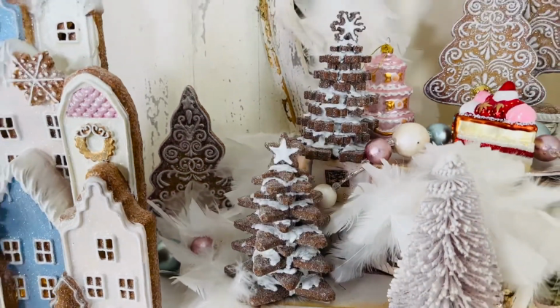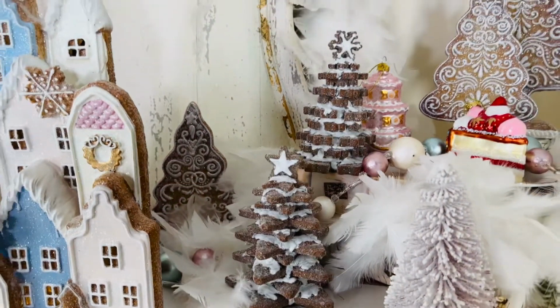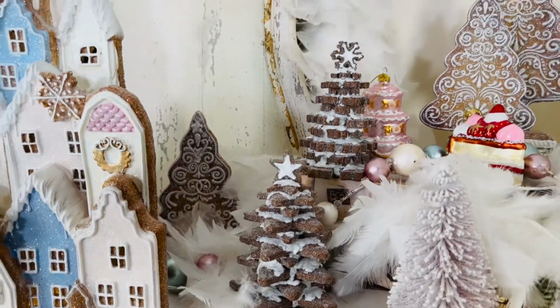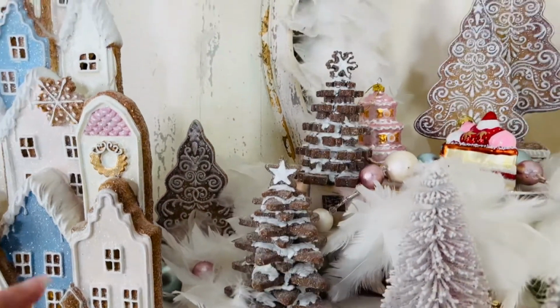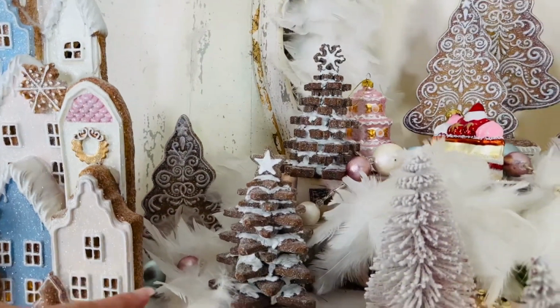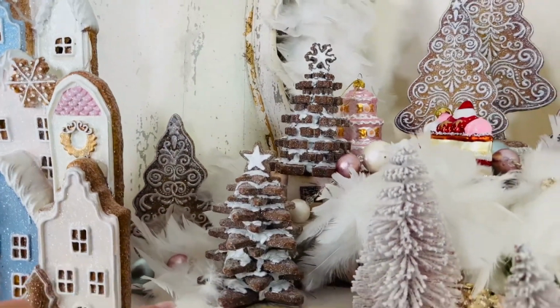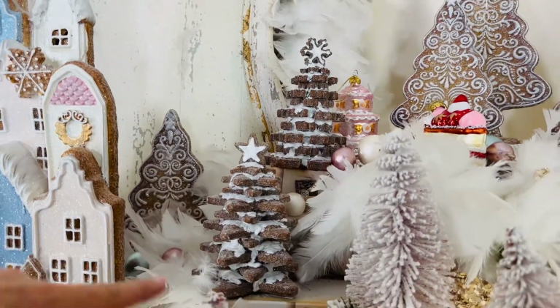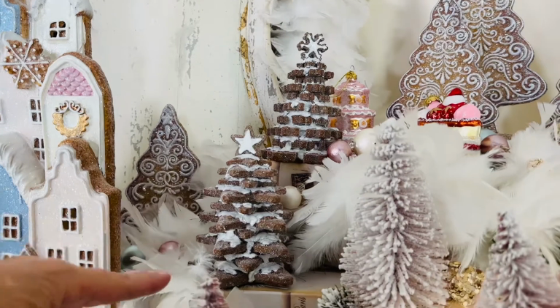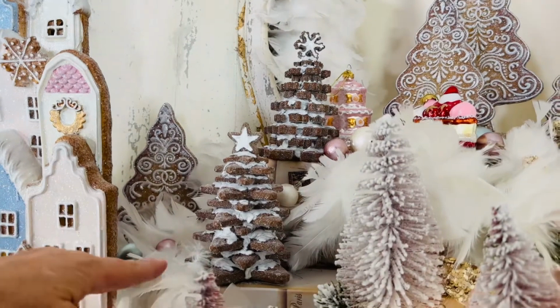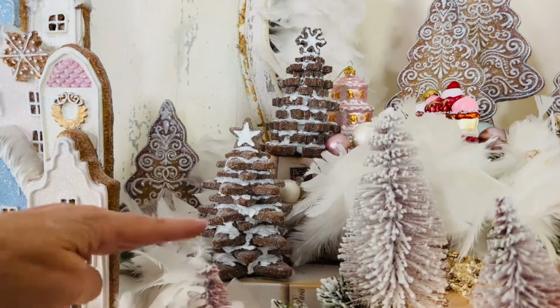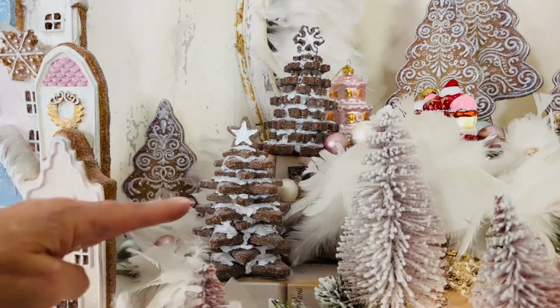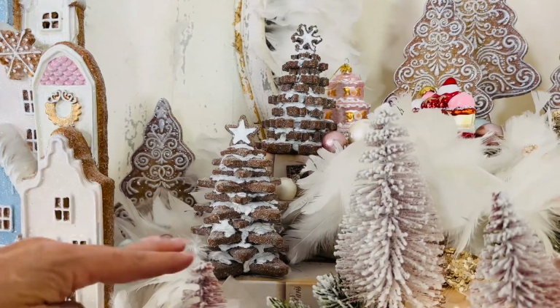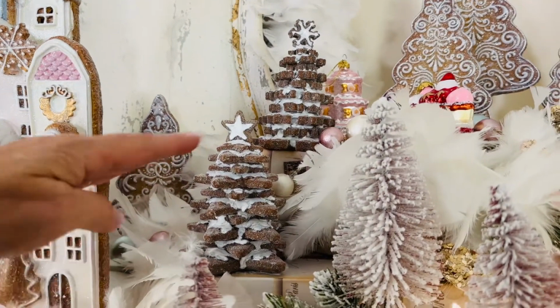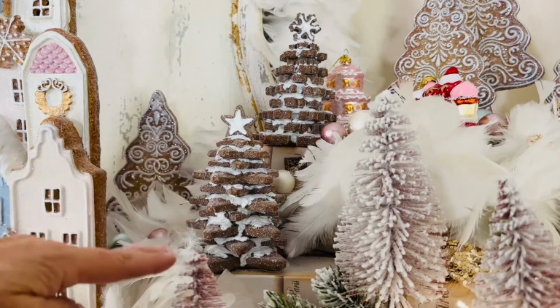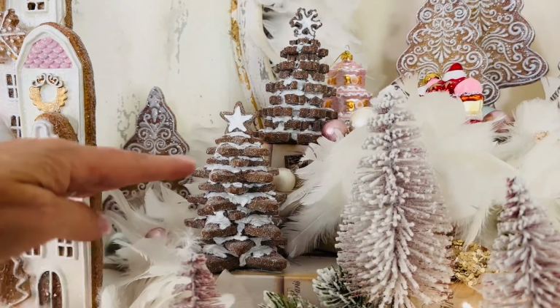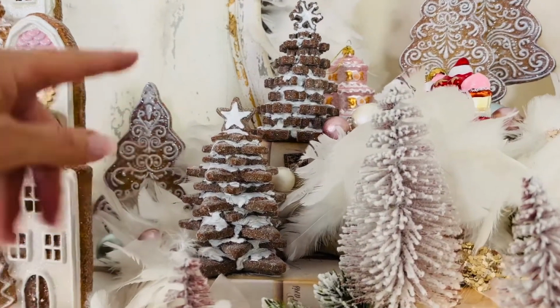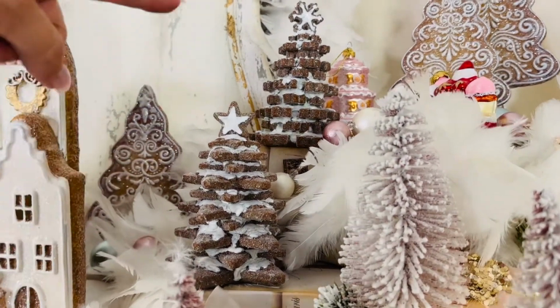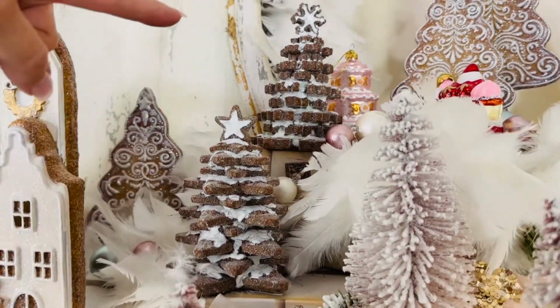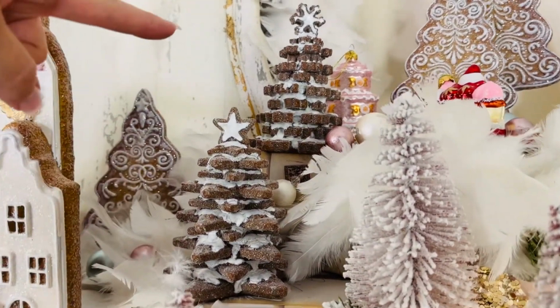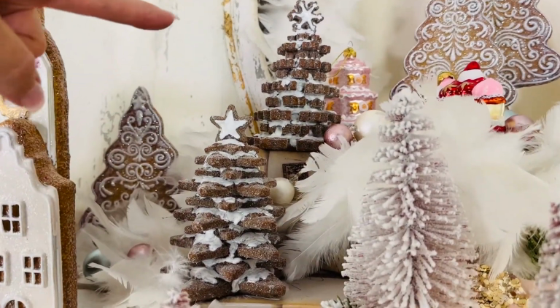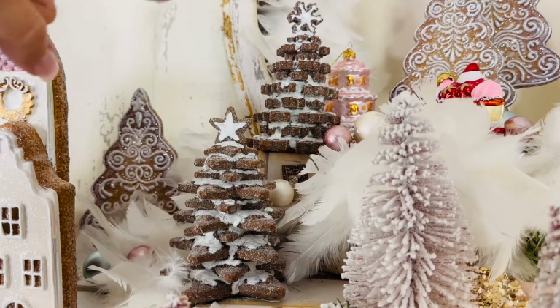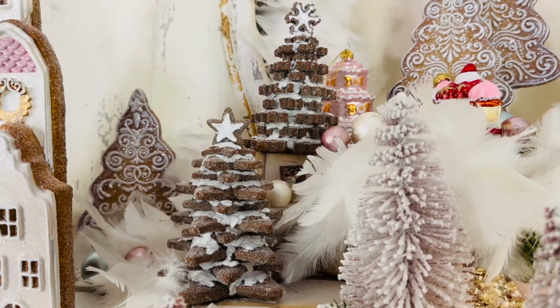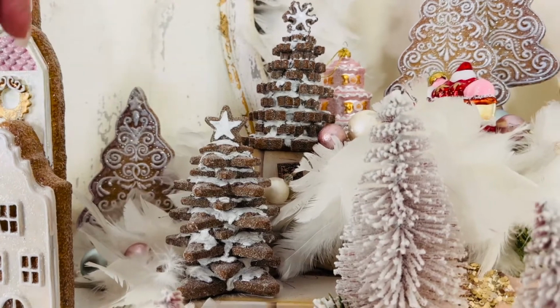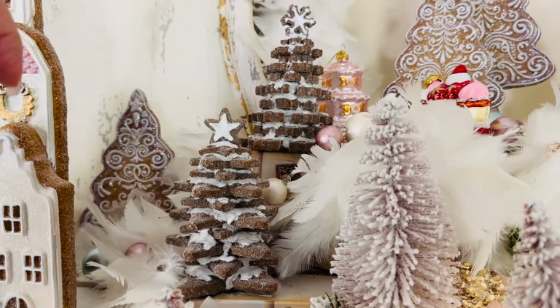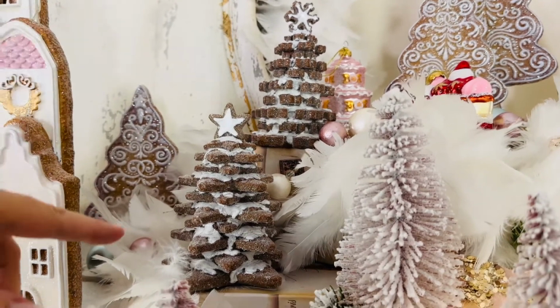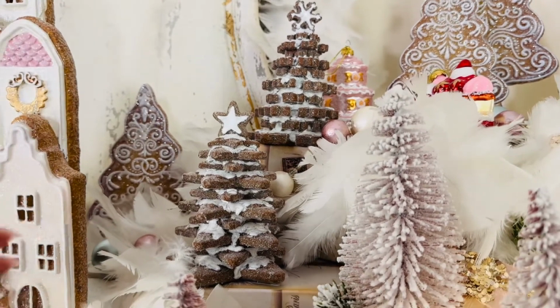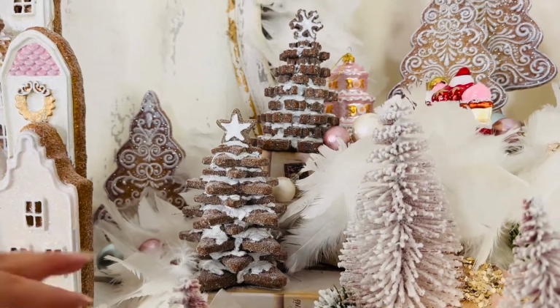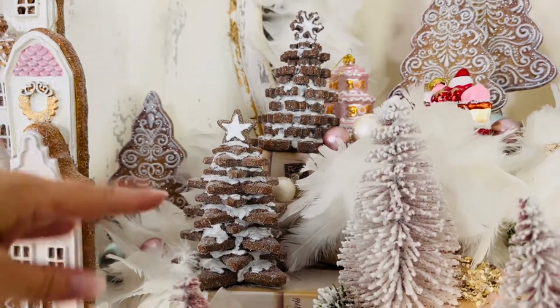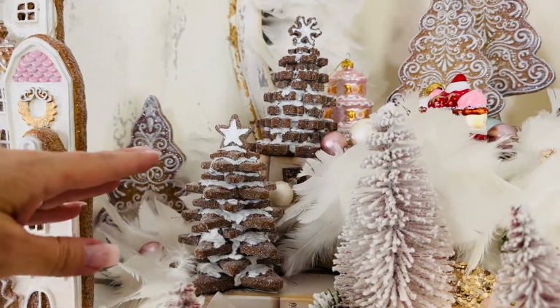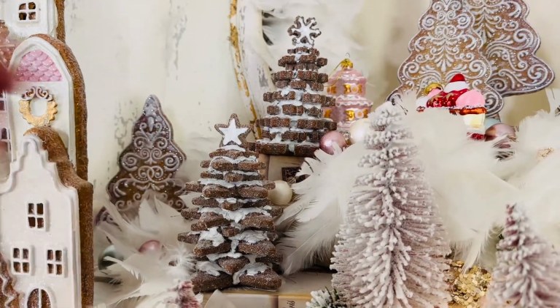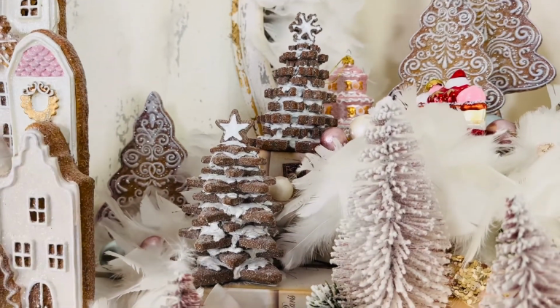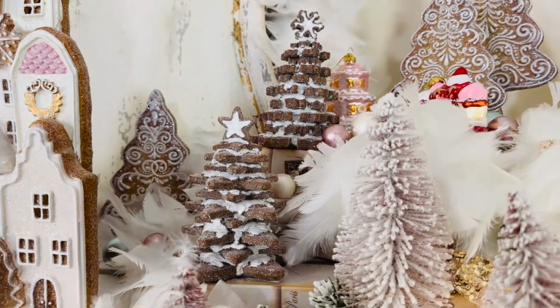This is a beautiful, different-looking gingerbread tree. It looks like you stacked star-shaped gingerbreads, or kind of more snowflake-shaped gingerbreads, and then with frosting in the center and made these little trees.